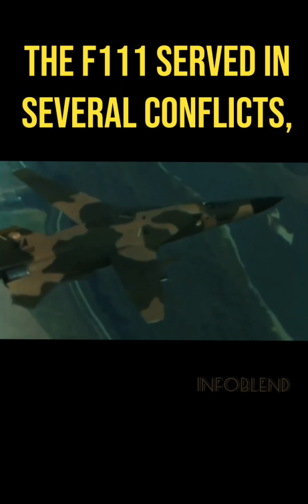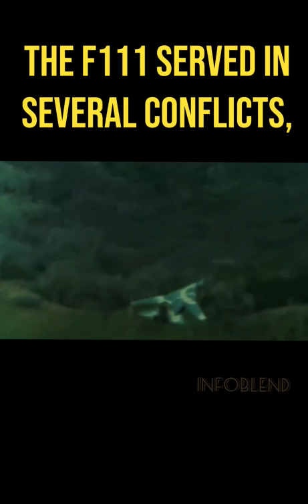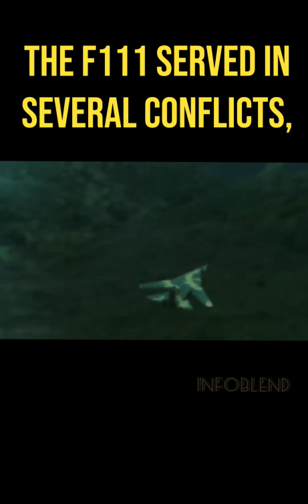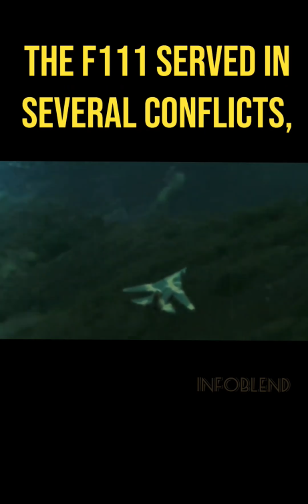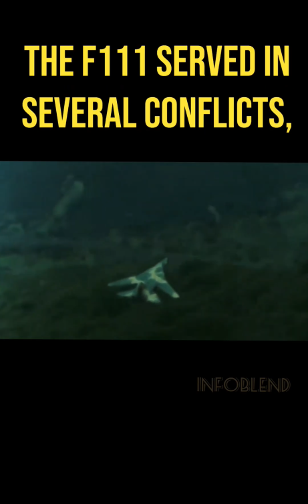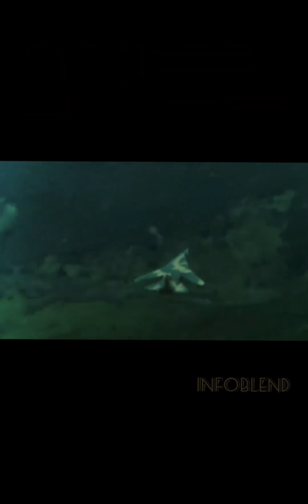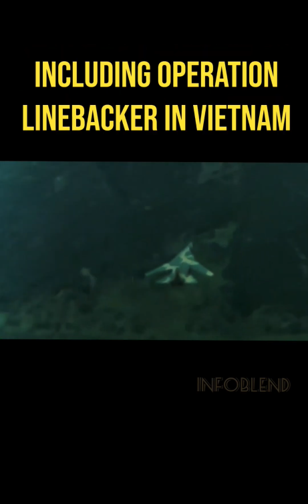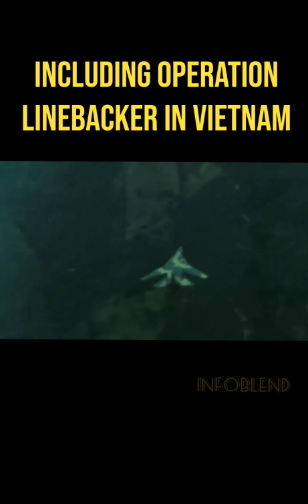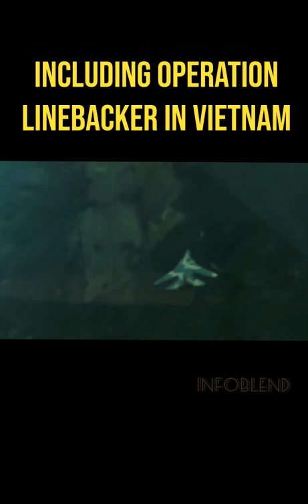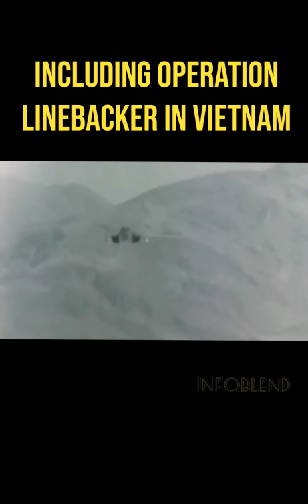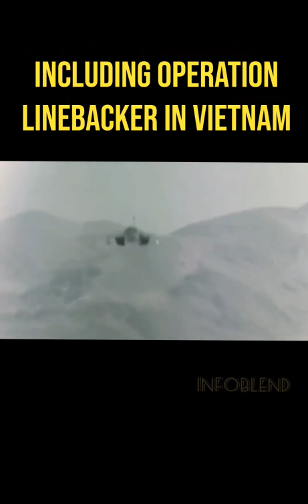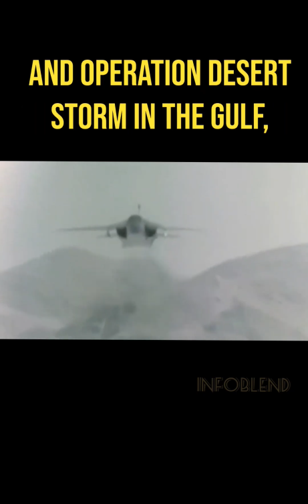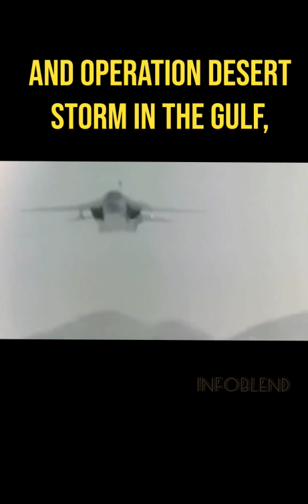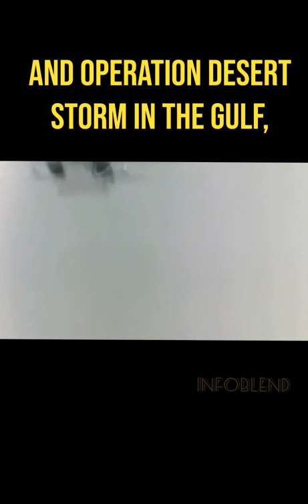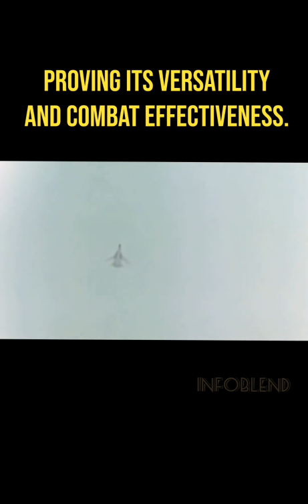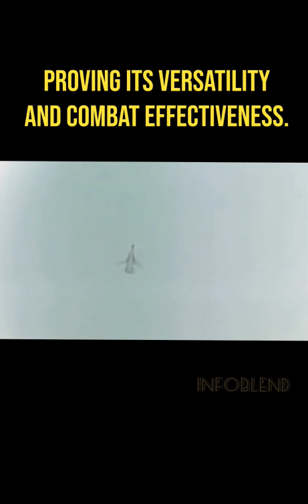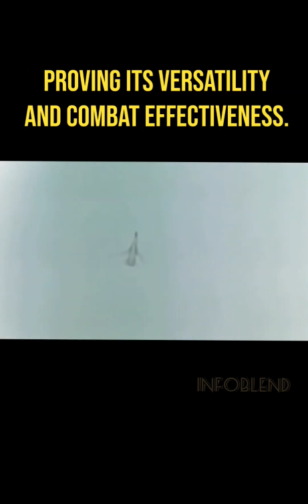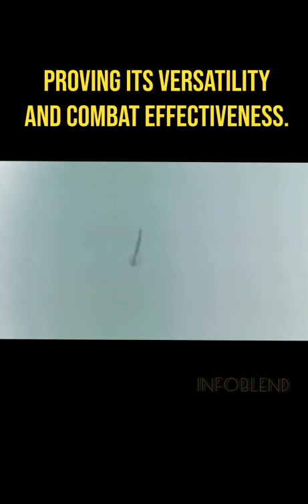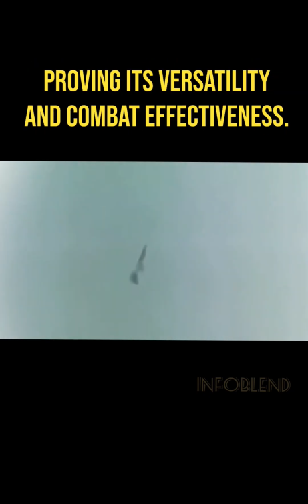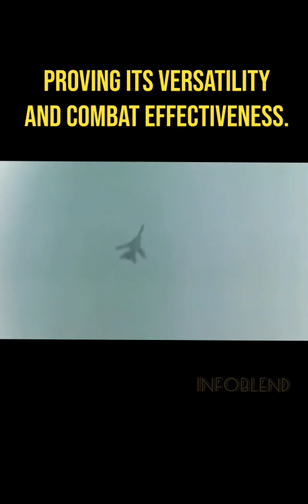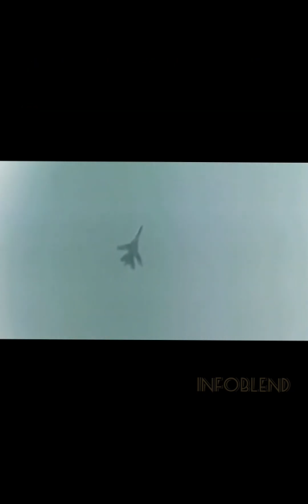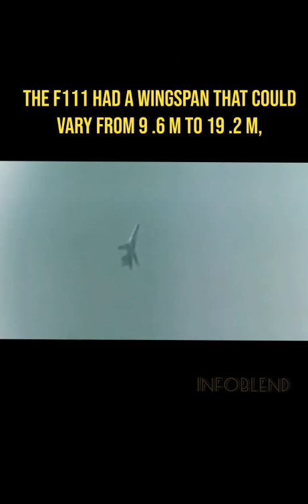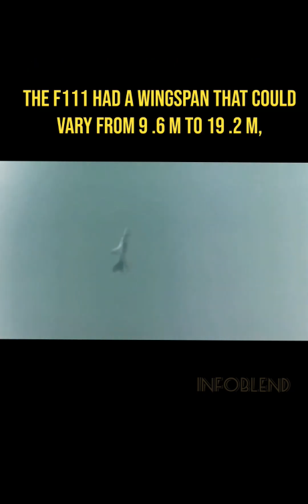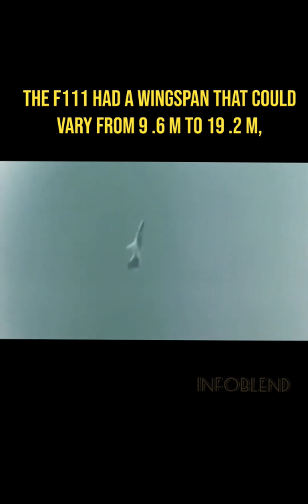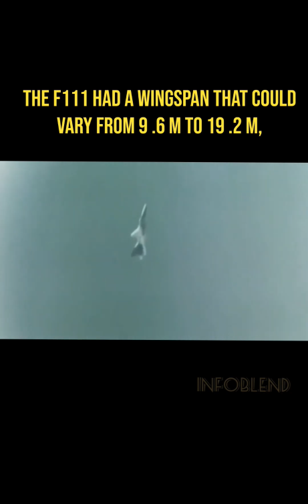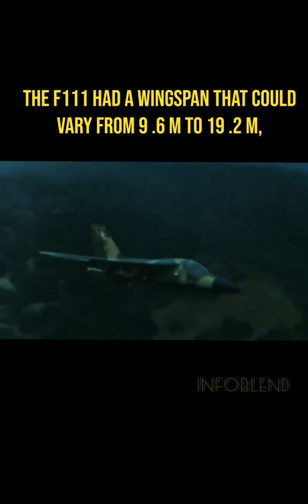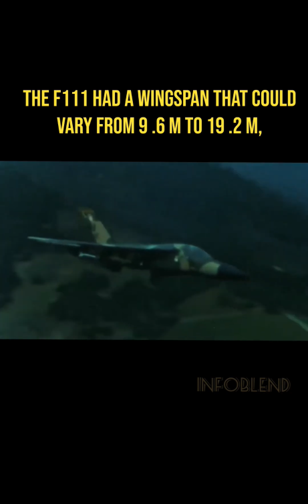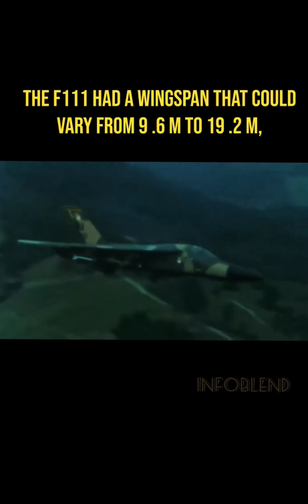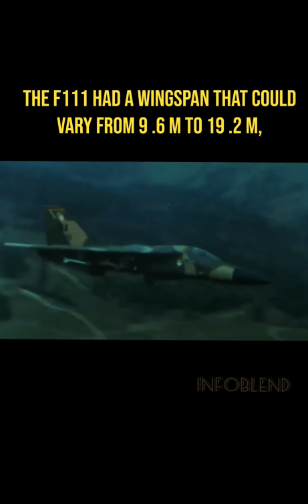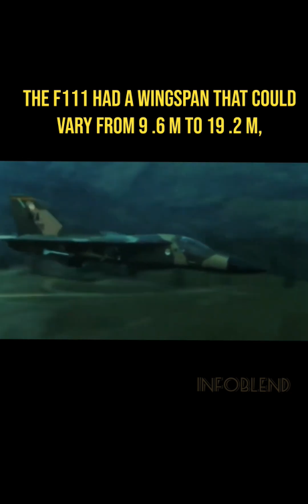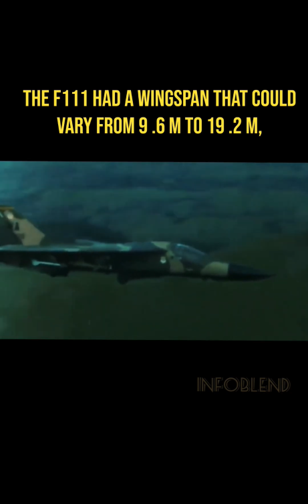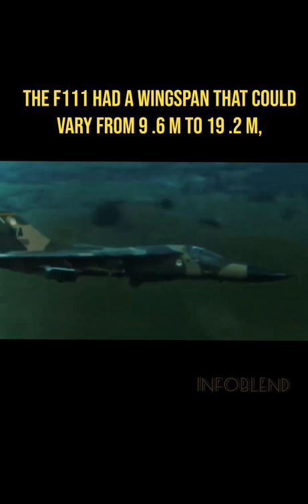The F-111 served in several conflicts, including Operation Linebacker in Vietnam and Operation Desert Storm in the Gulf, proving its versatility and combat effectiveness. The F-111 had a wingspan that could vary from 9.6 meters to 19.2 meters.